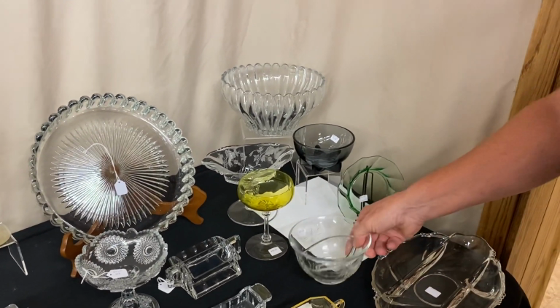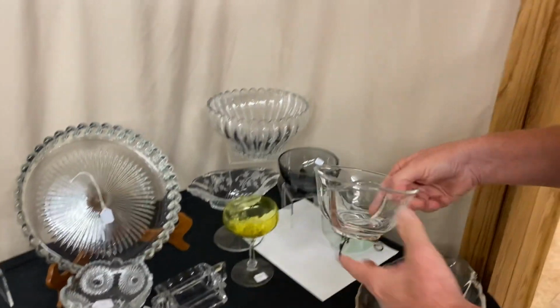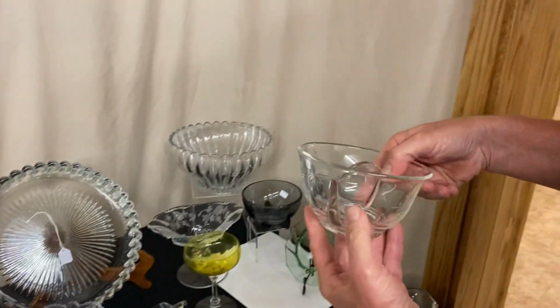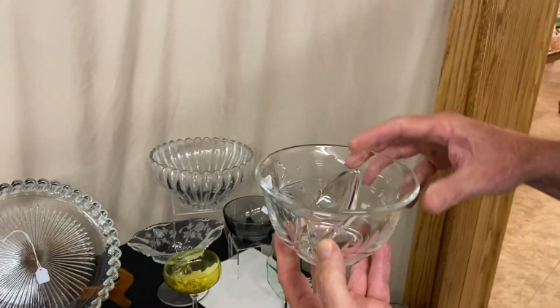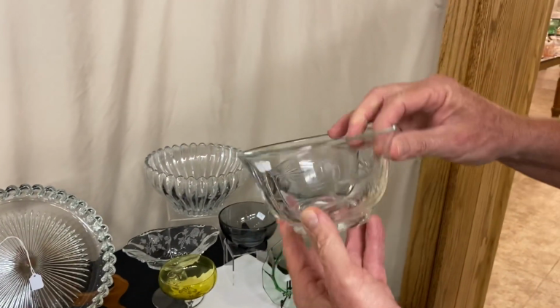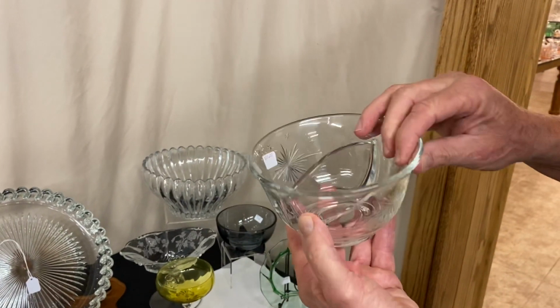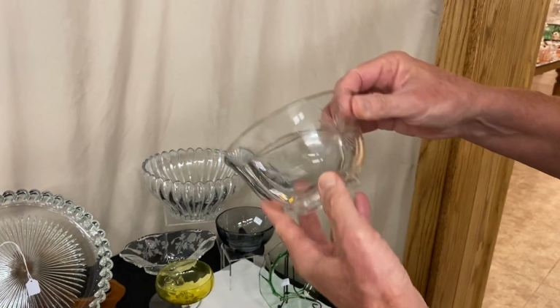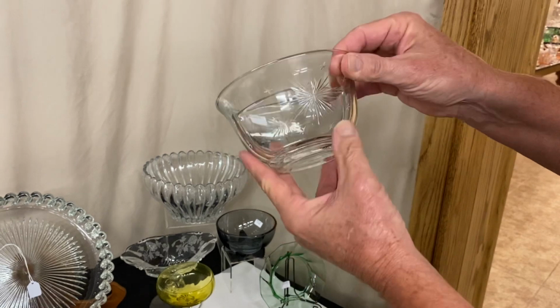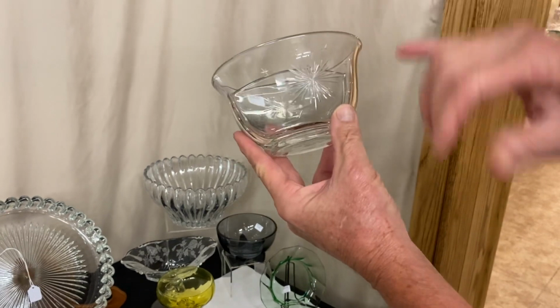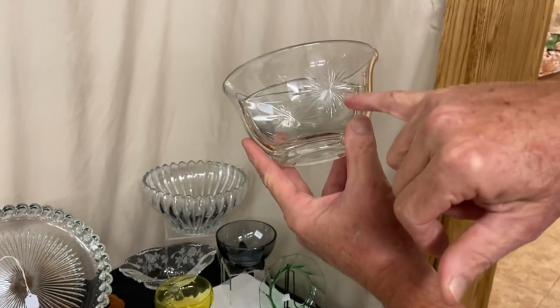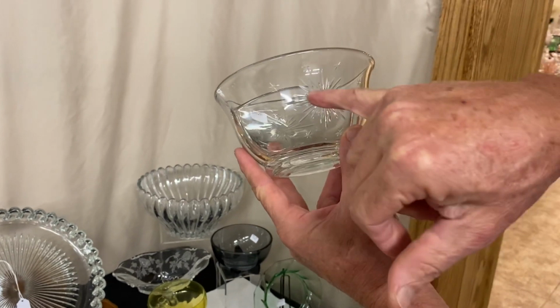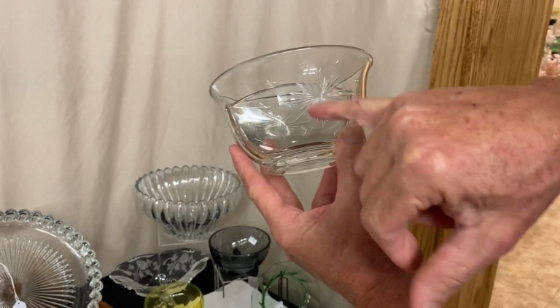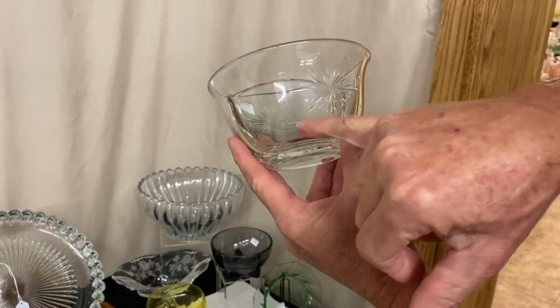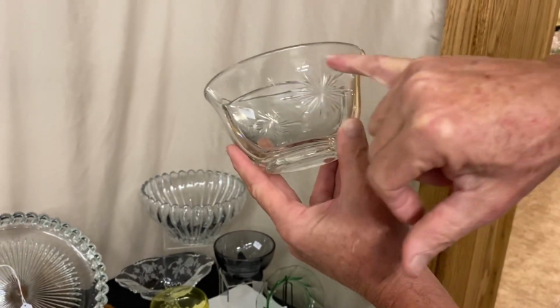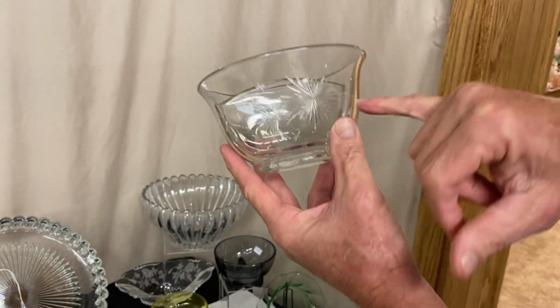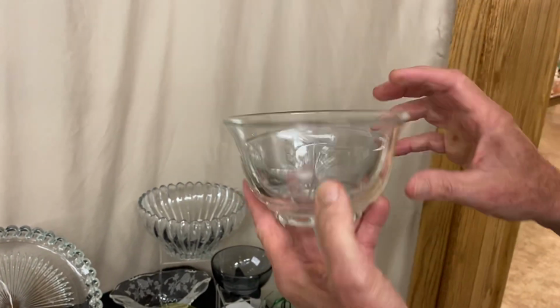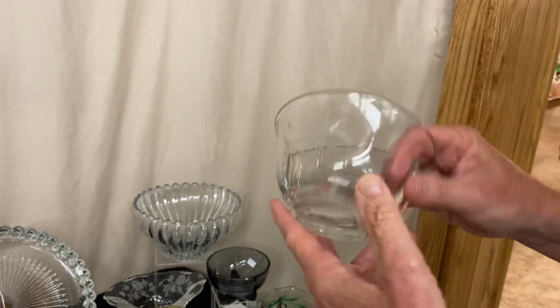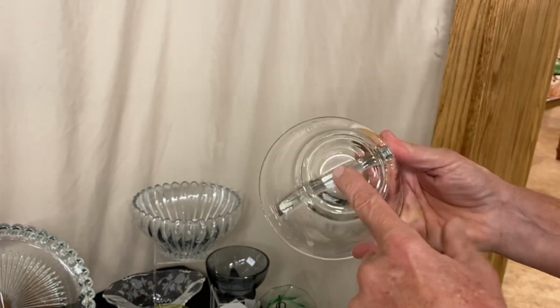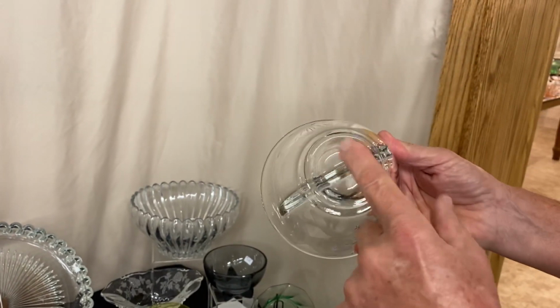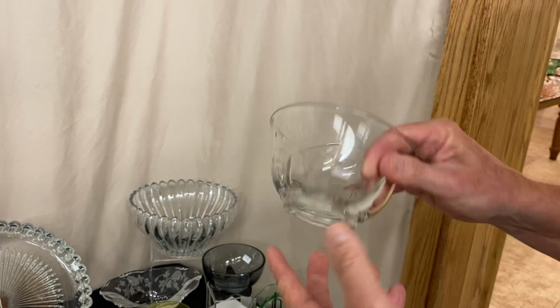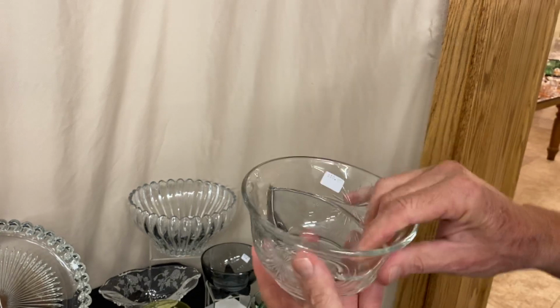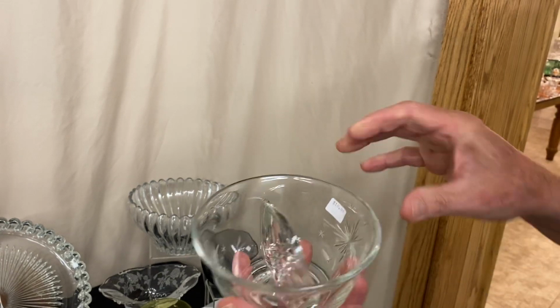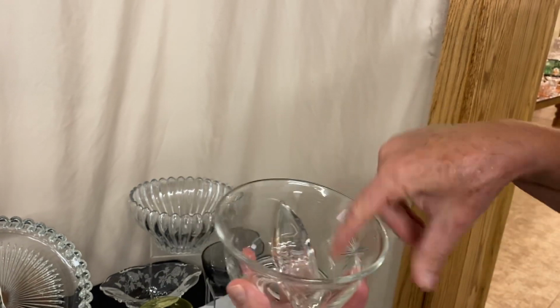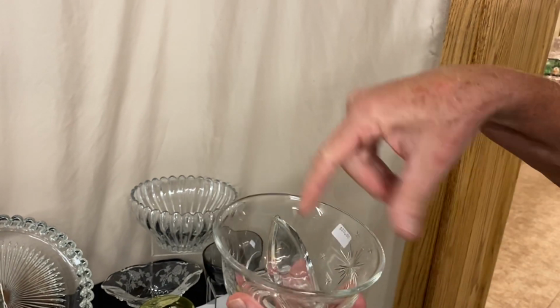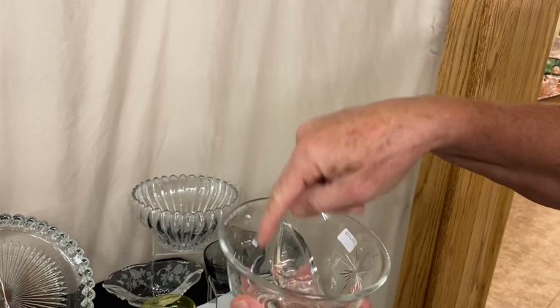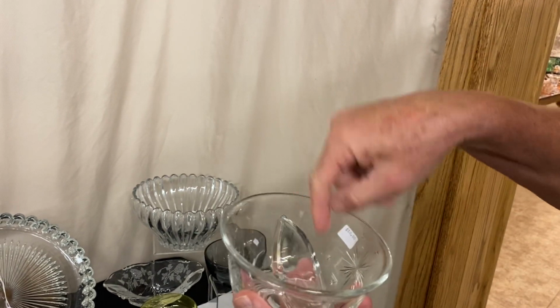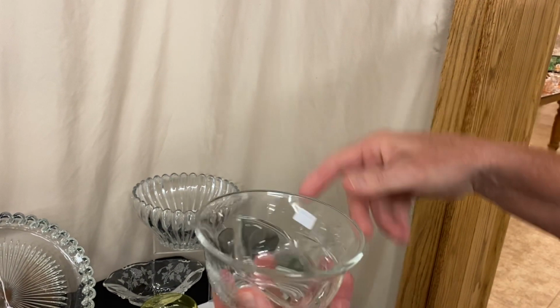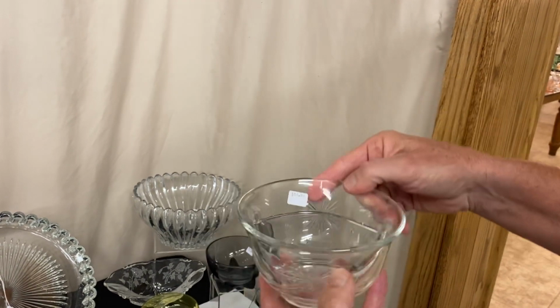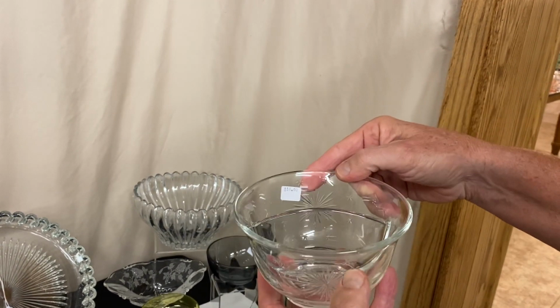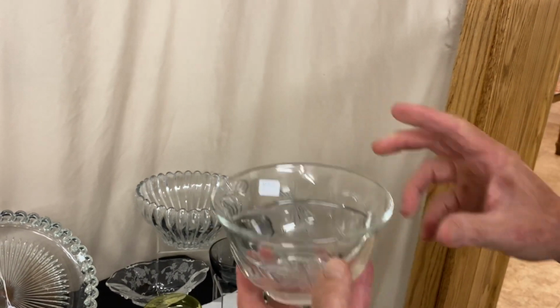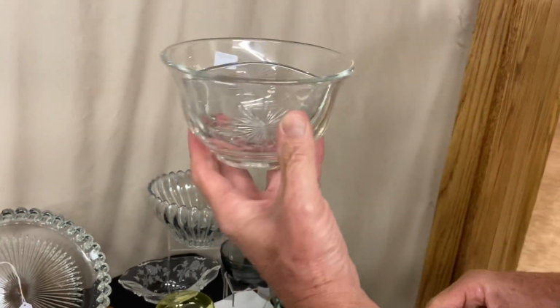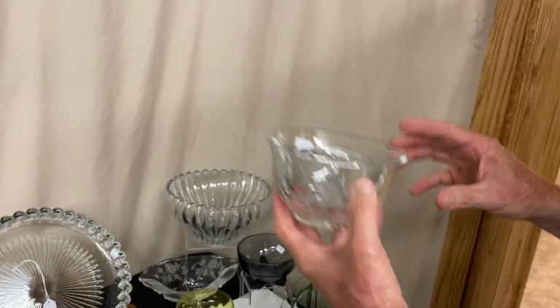Have a Revere two-part mayonnaise dish. It has a nice little star cut here with little stars going around it. It isn't marked, but it is Heisey Revere, and it's for two parts — you can put mayonnaise and mustard, one on each side. It's priced only $10.